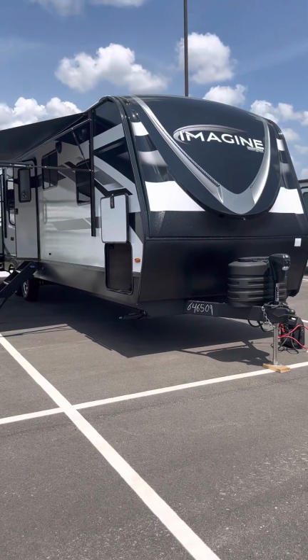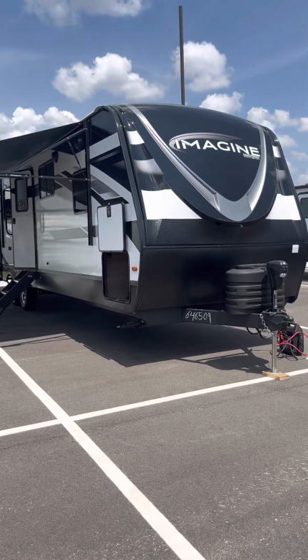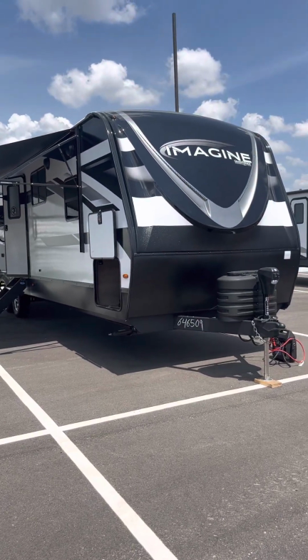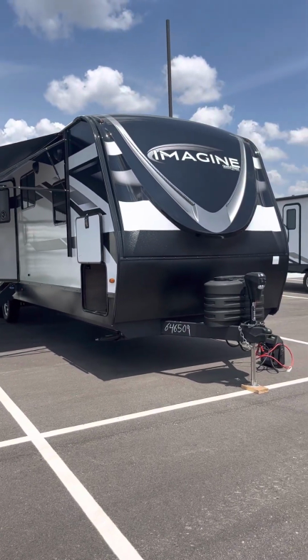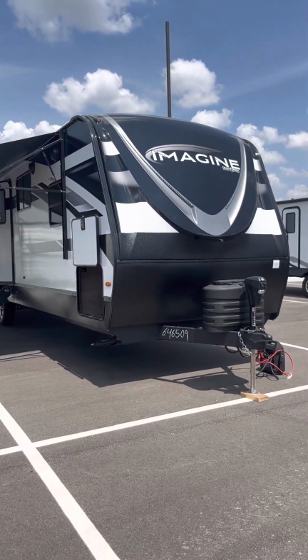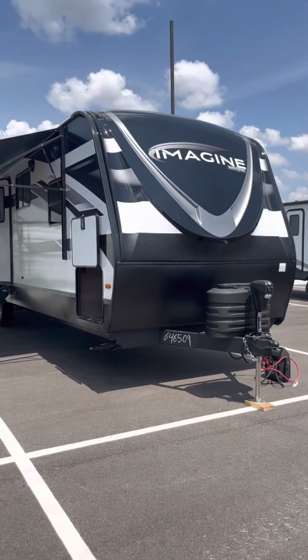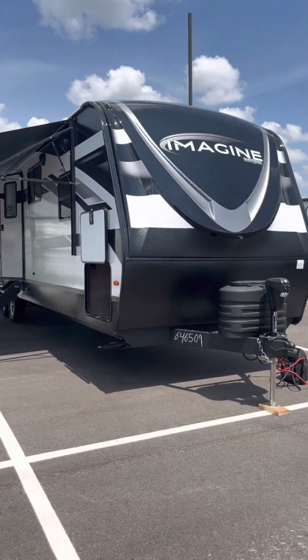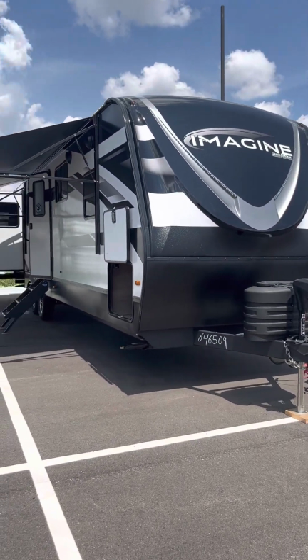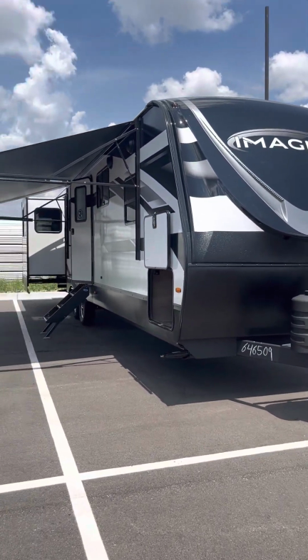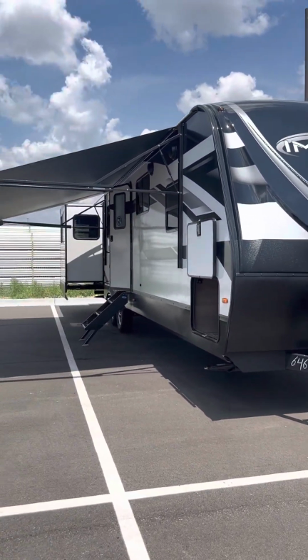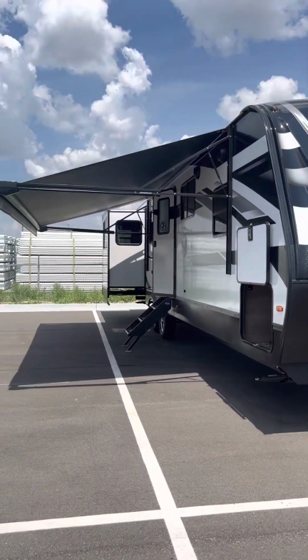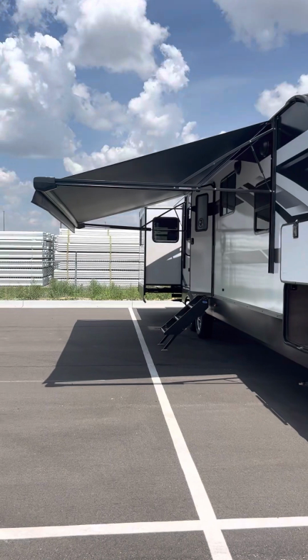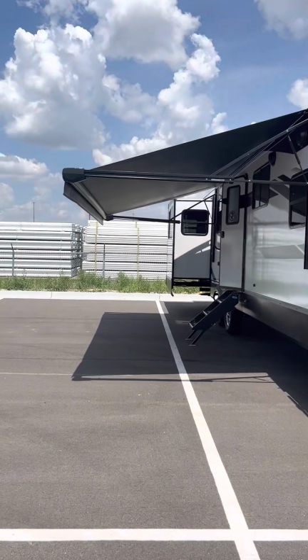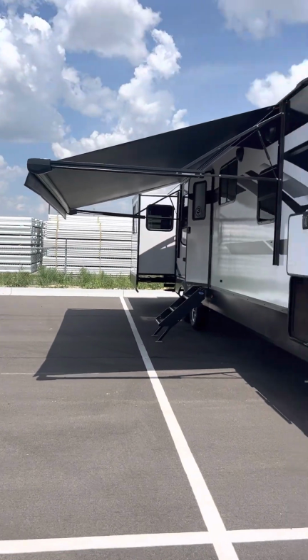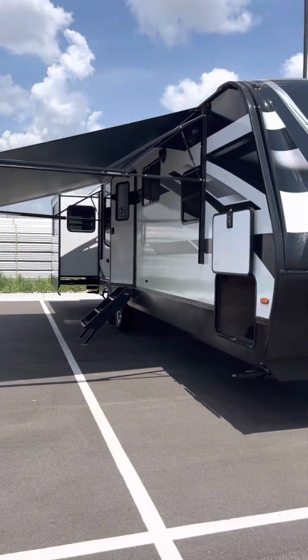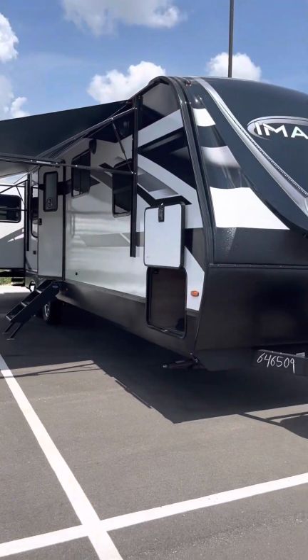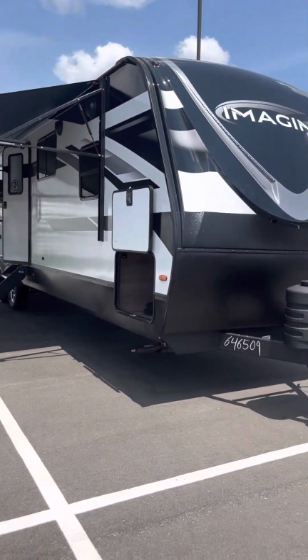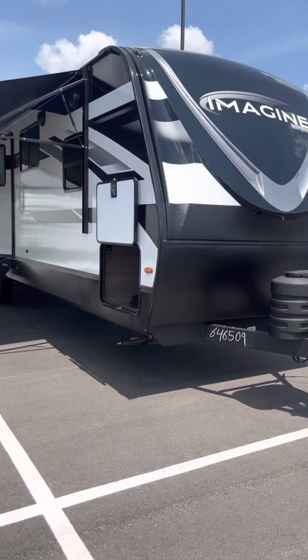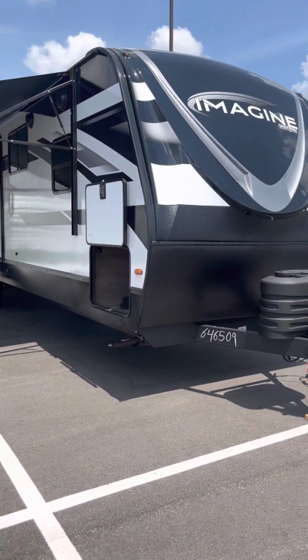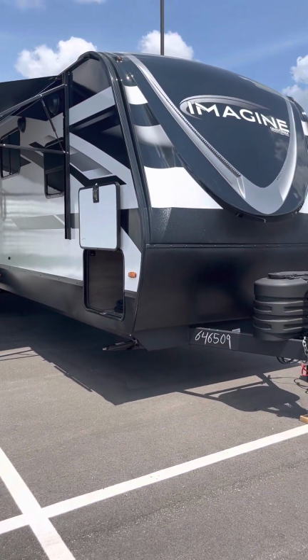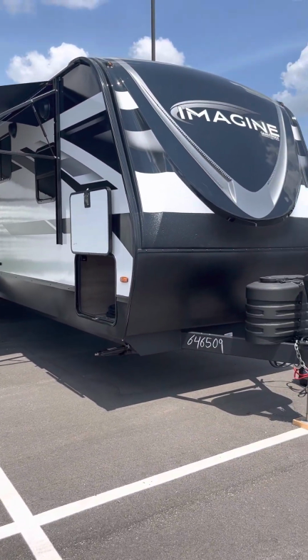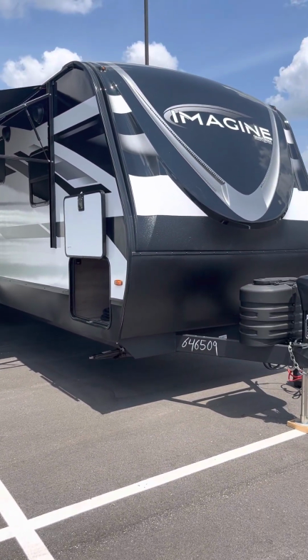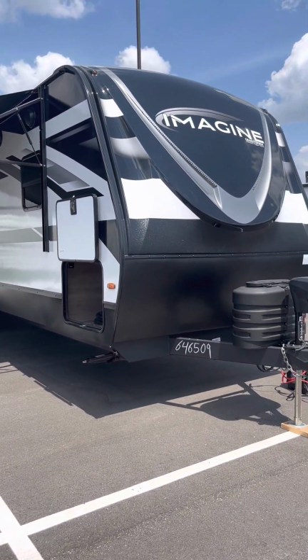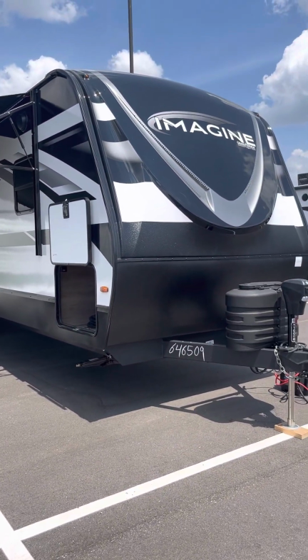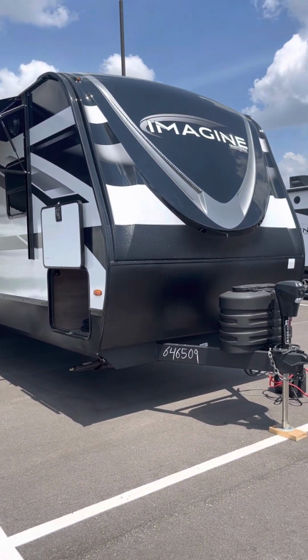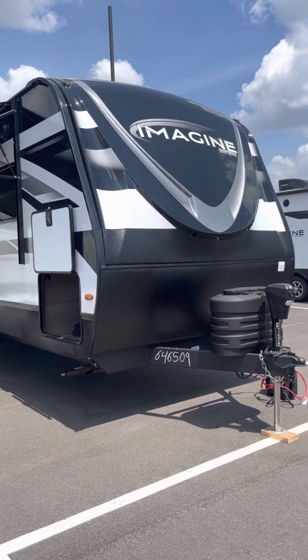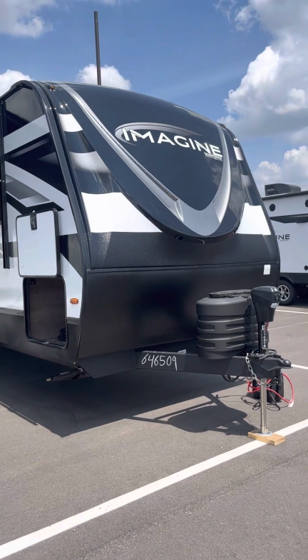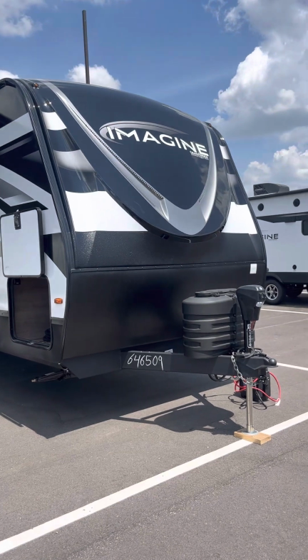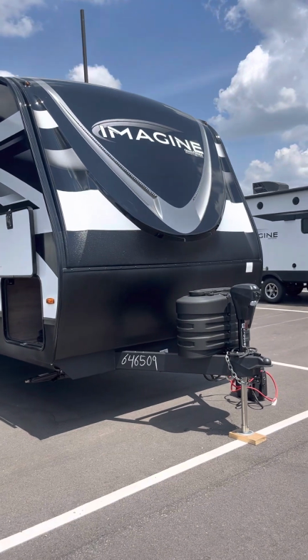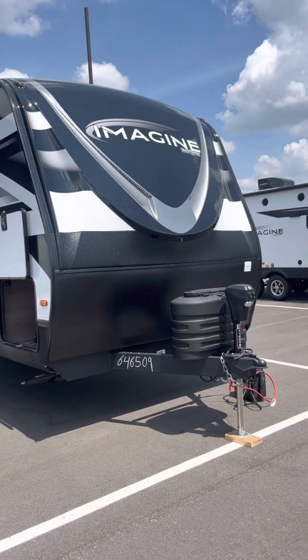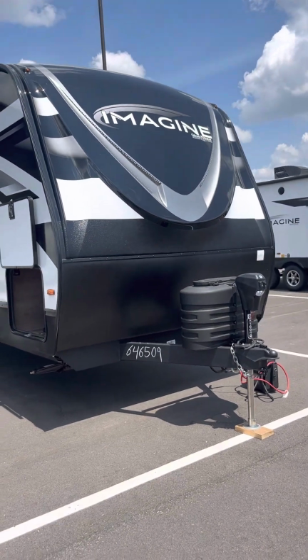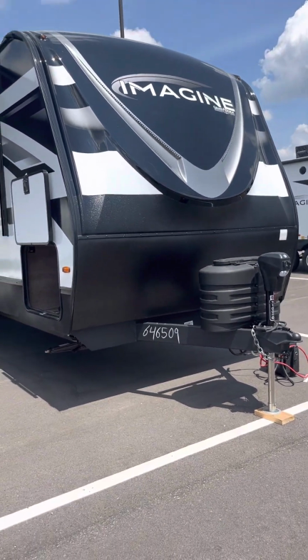Hey, it's Casey with Lazy Days up here in Council Bluffs, Iowa. I'm going to give you a quick run-through of the 2023 Imagine the 3100RD by Grand Design.